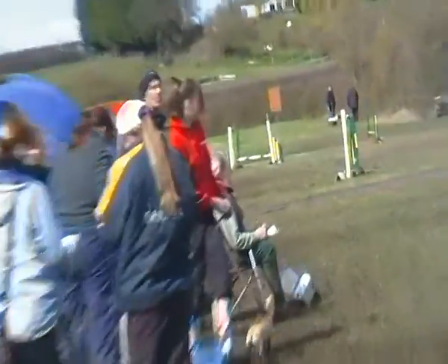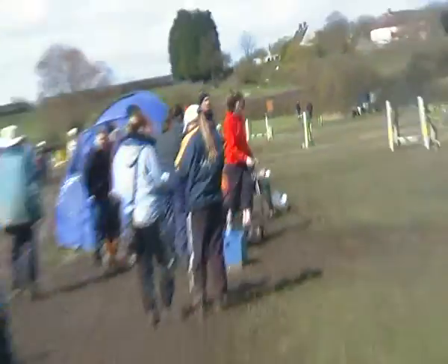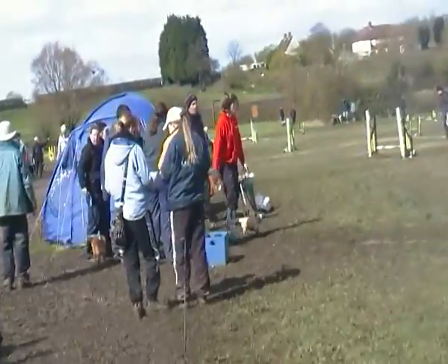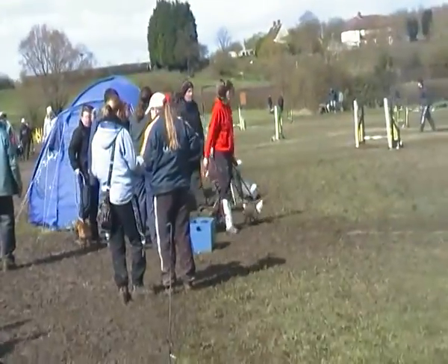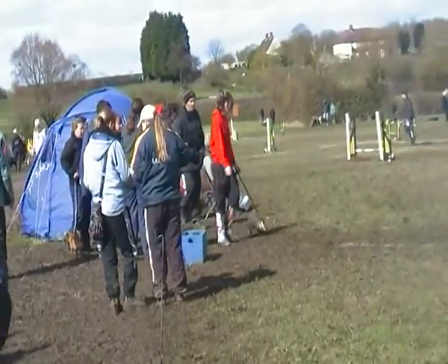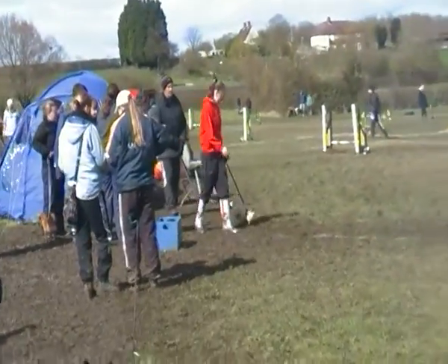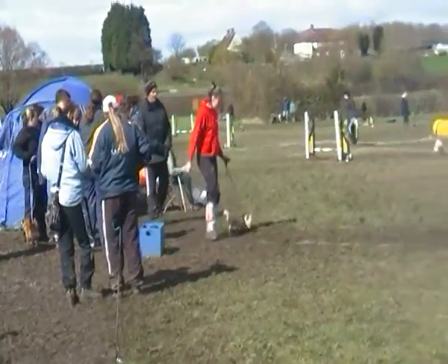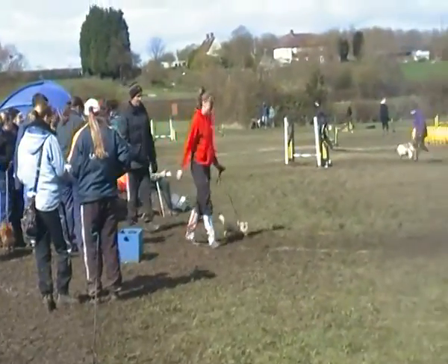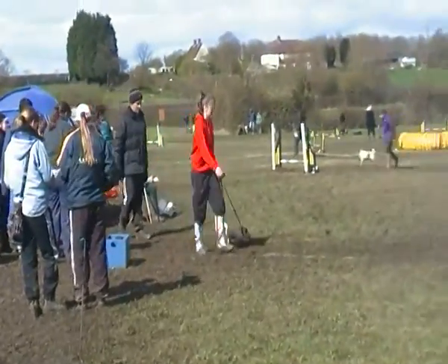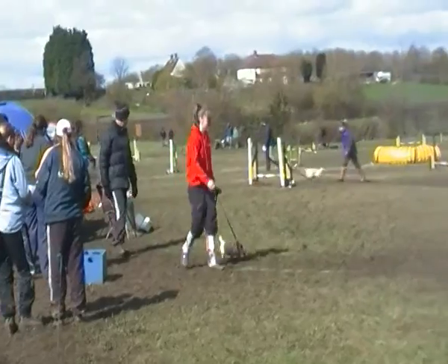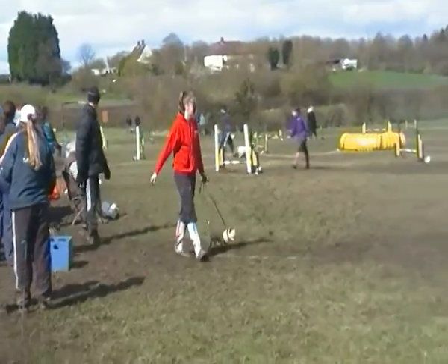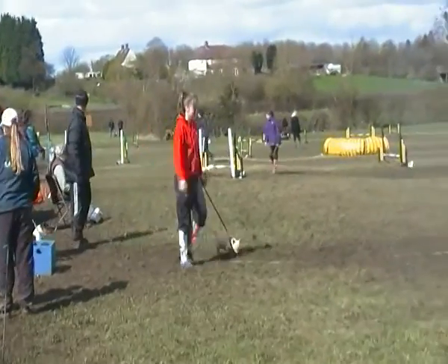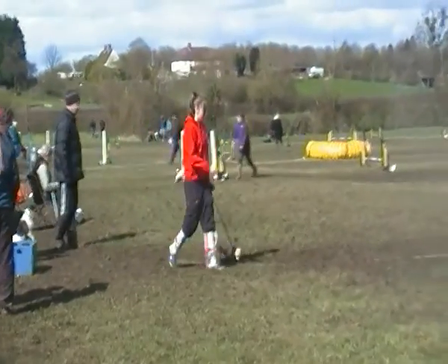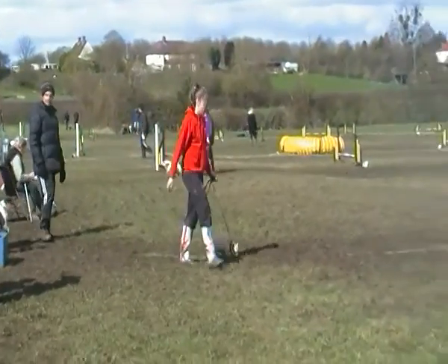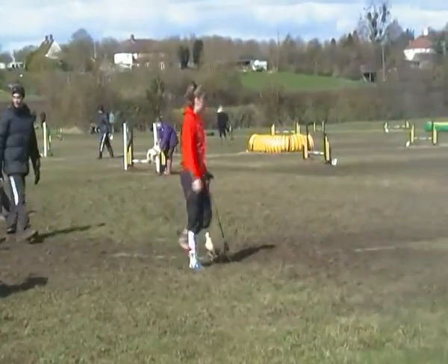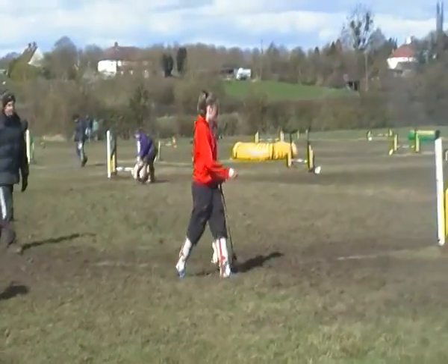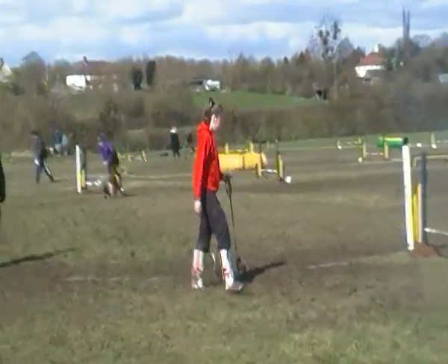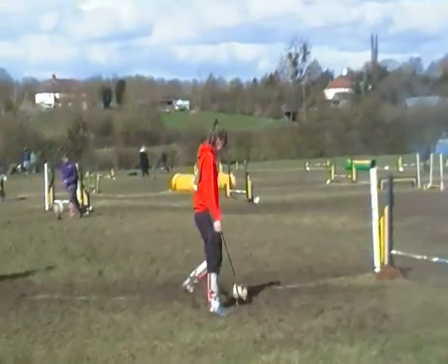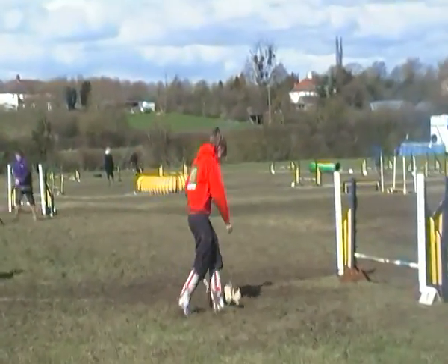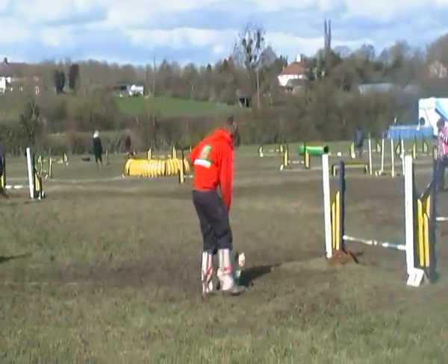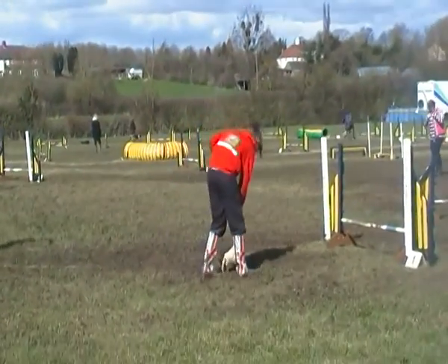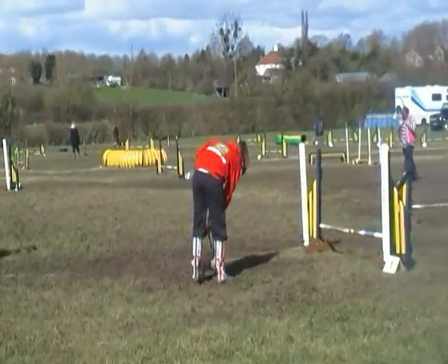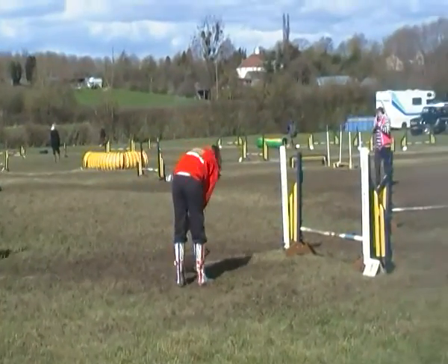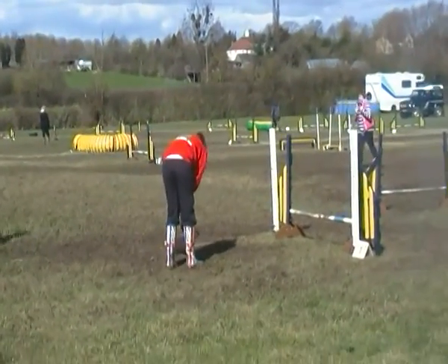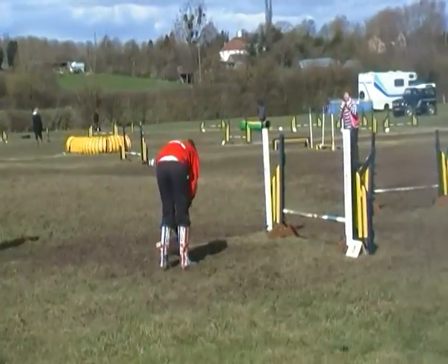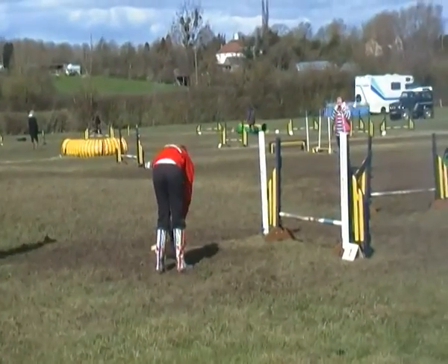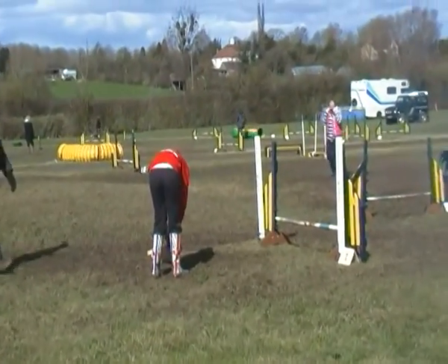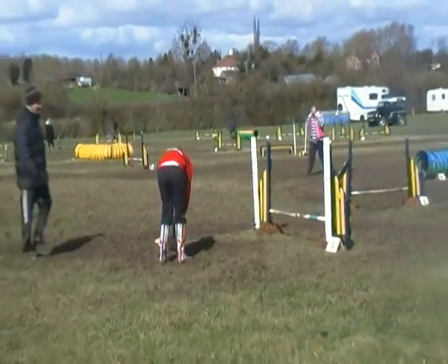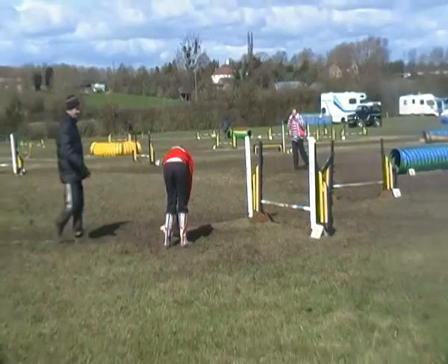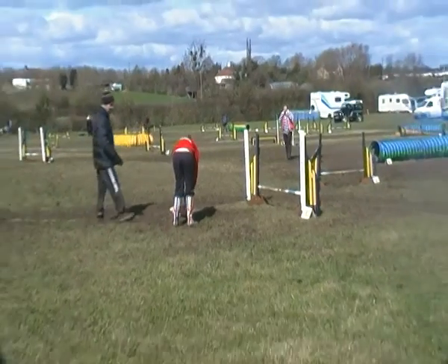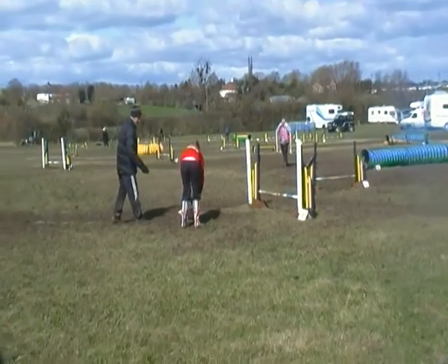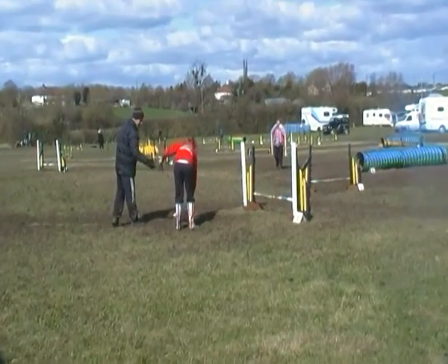Jackie Young and Carol Scott, they're waiting for you in ring two. Can we have all the midi dogs to the ring please? That's midi dogs to beginners jumping.